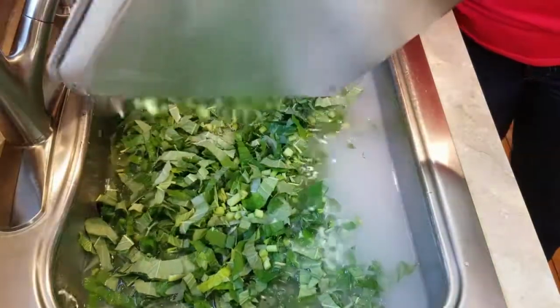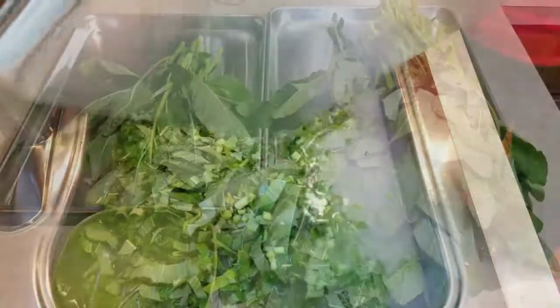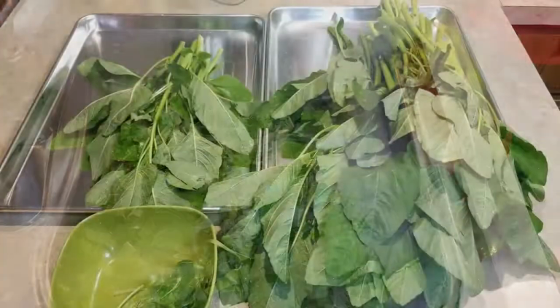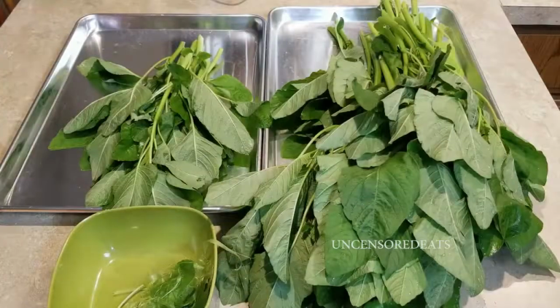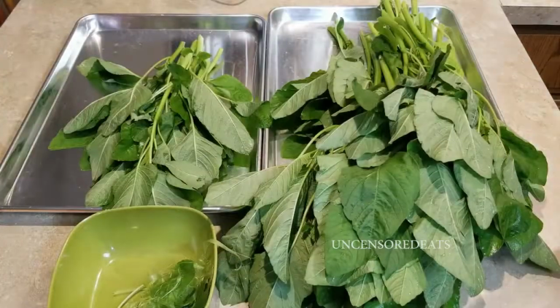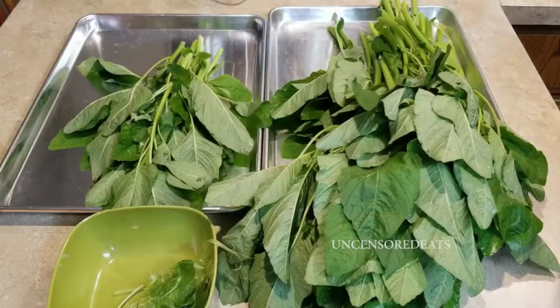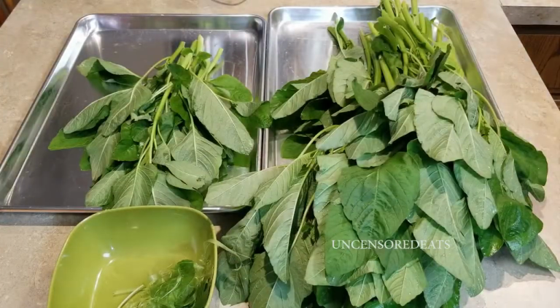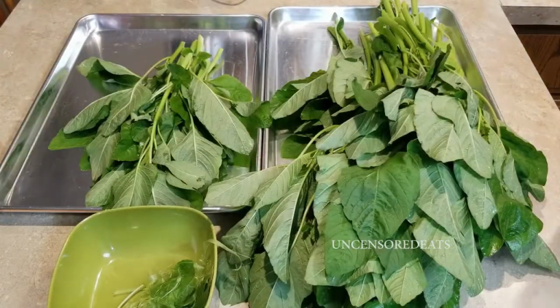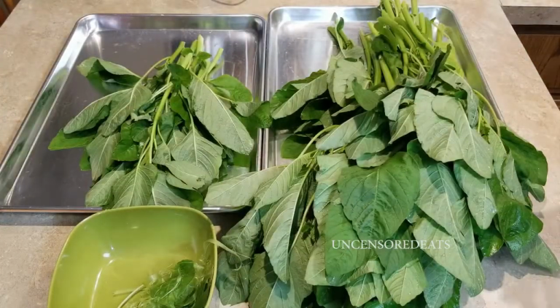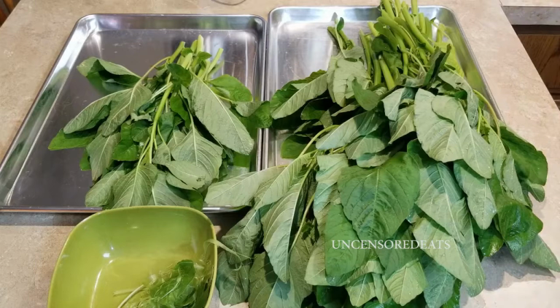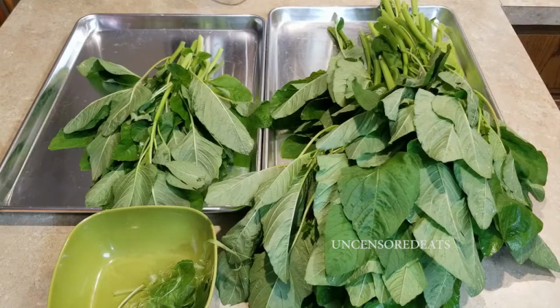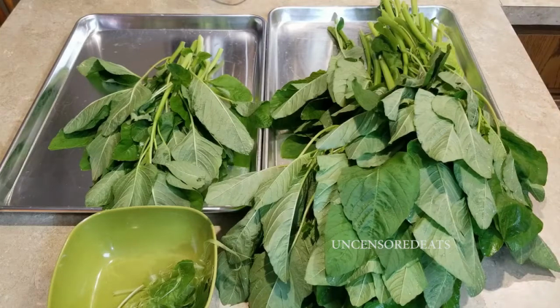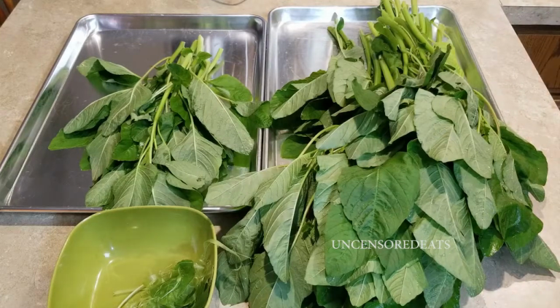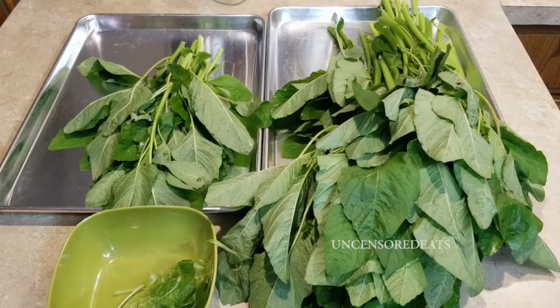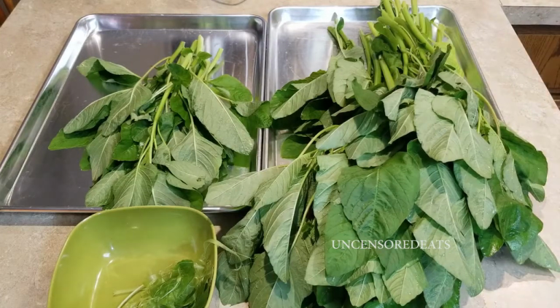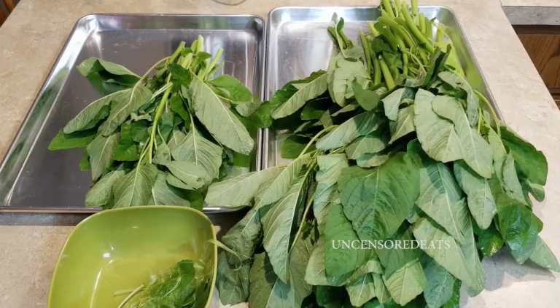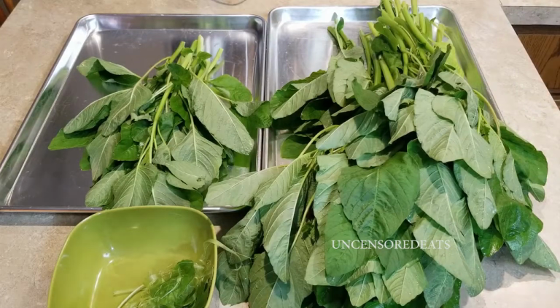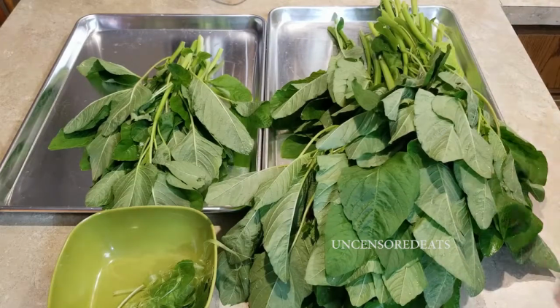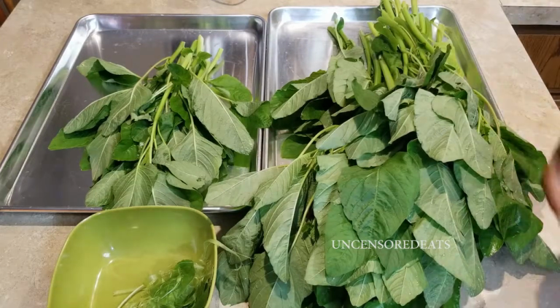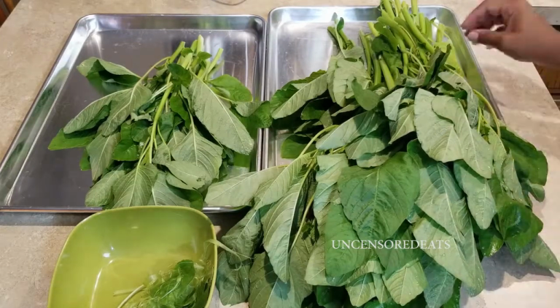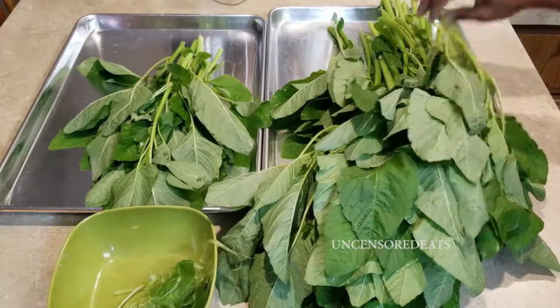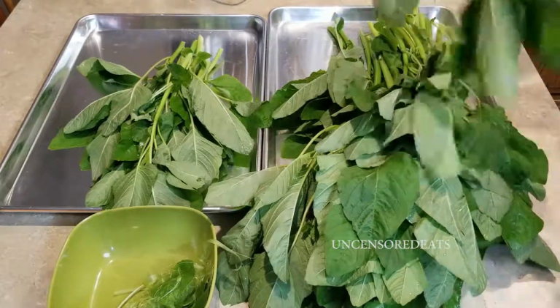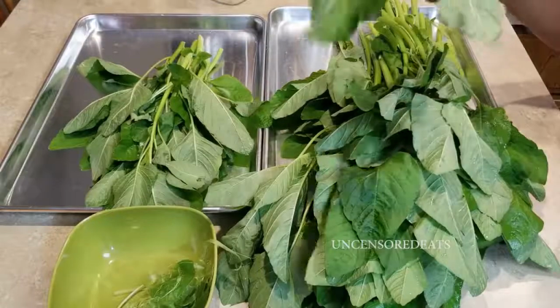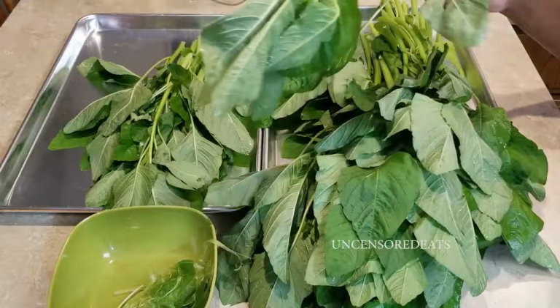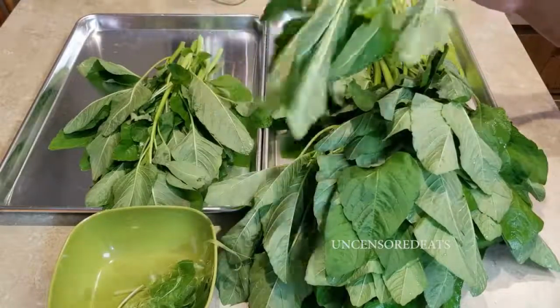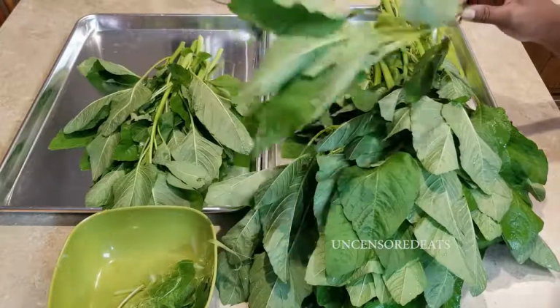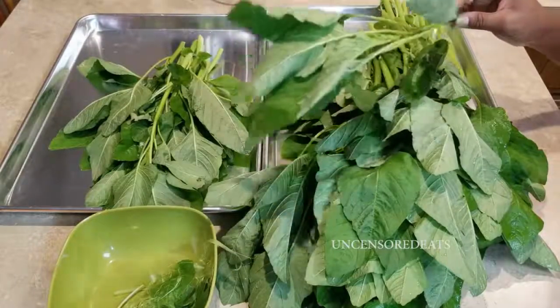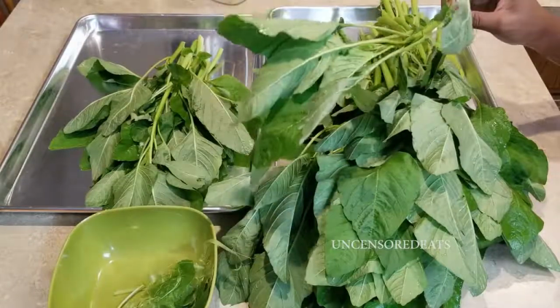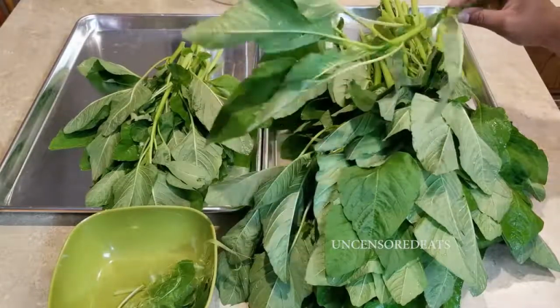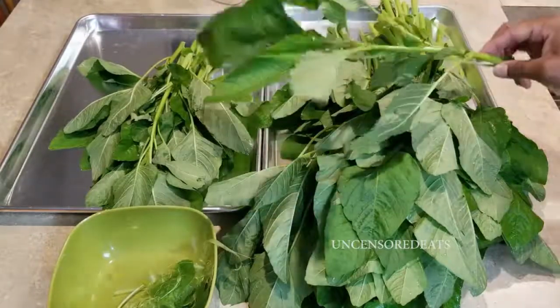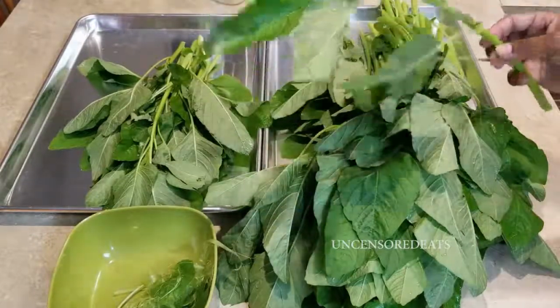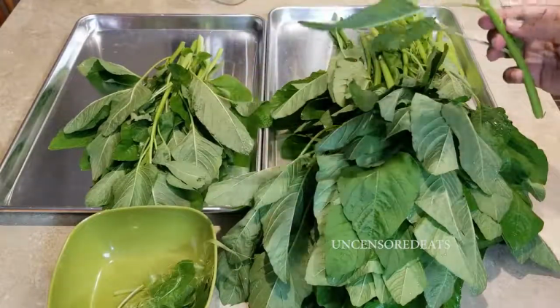Hey guys, welcome back to another Uncensored Eats cooking video tutorial. Today I'm going to show you guys how to clean callaloo. Callaloo is very similar to collard greens and spinach — they're pretty much in the same family.